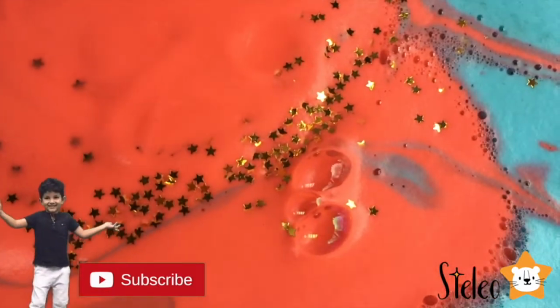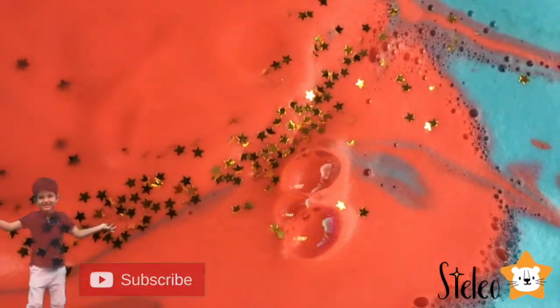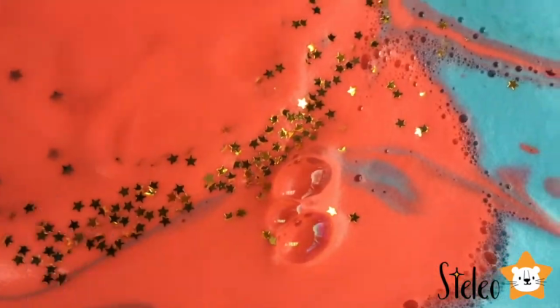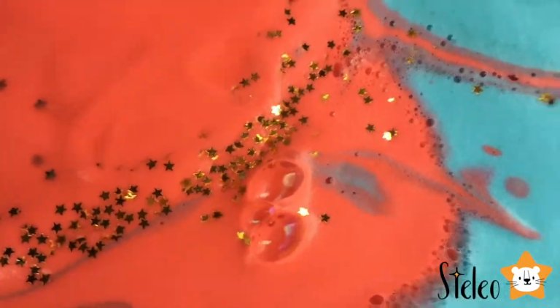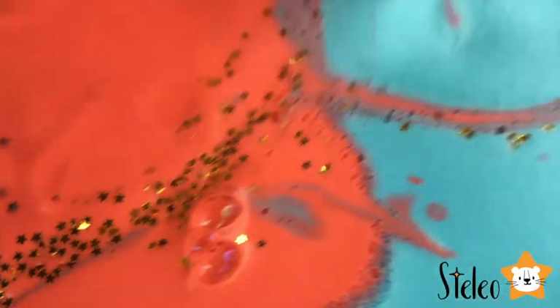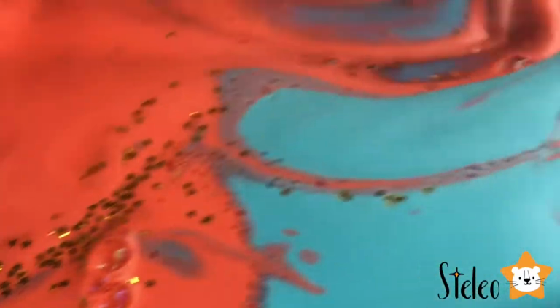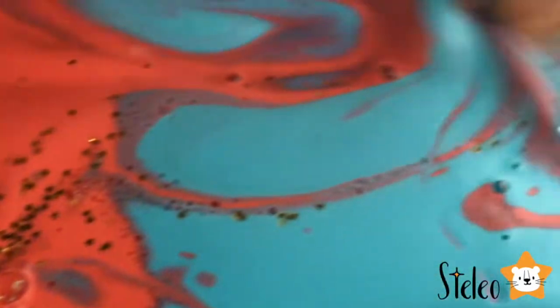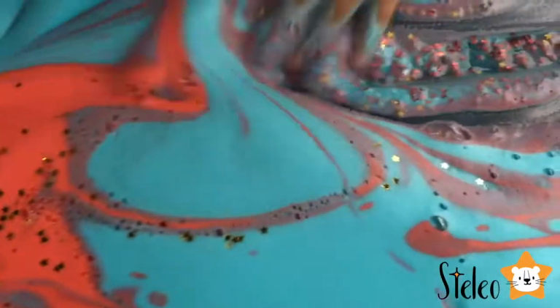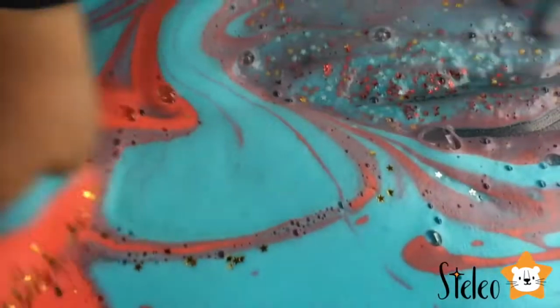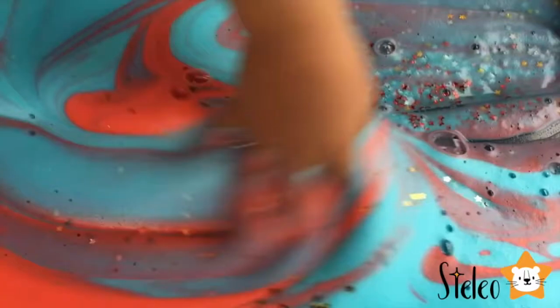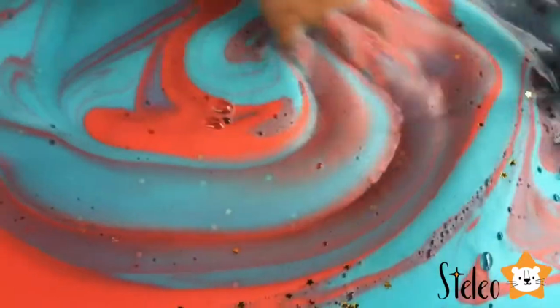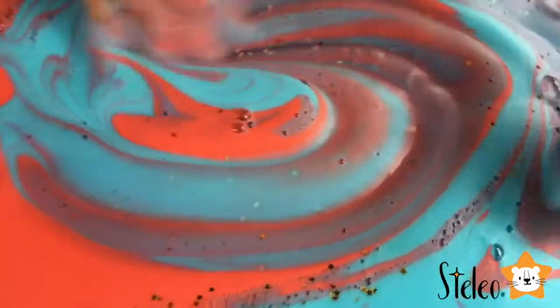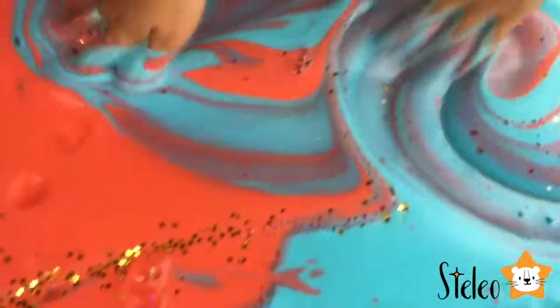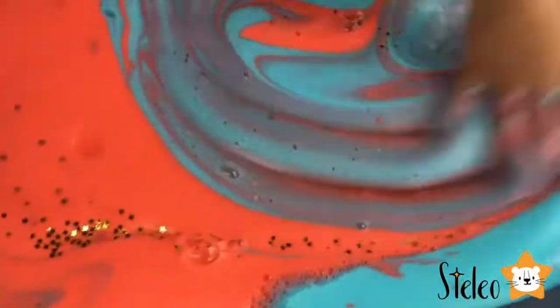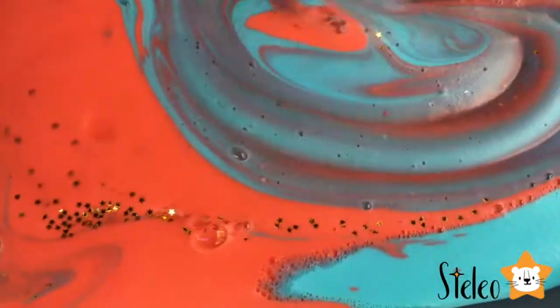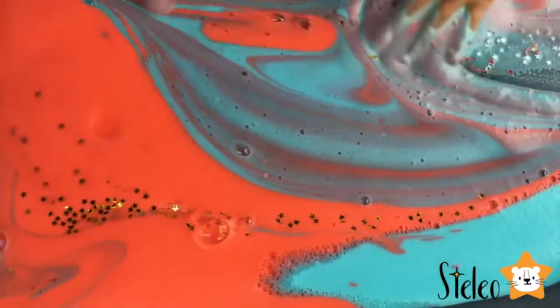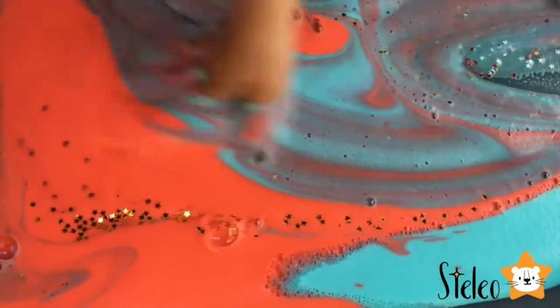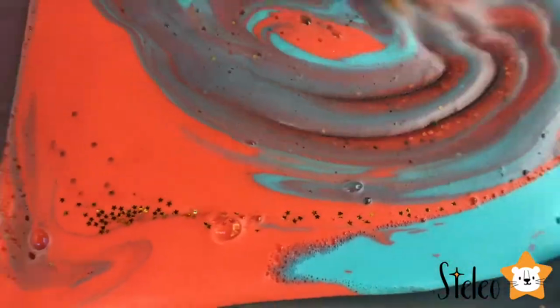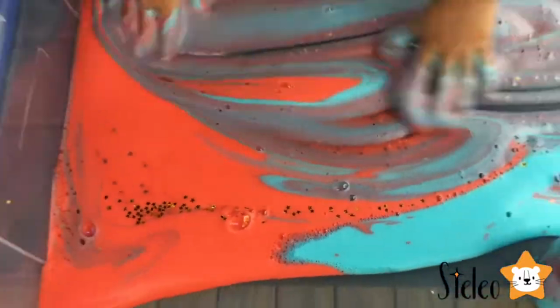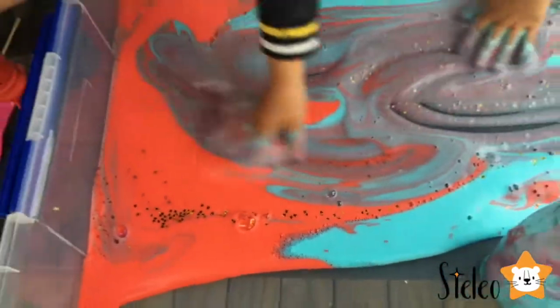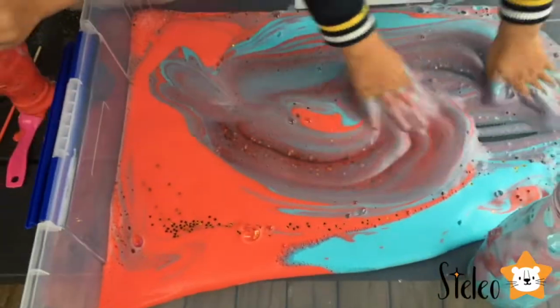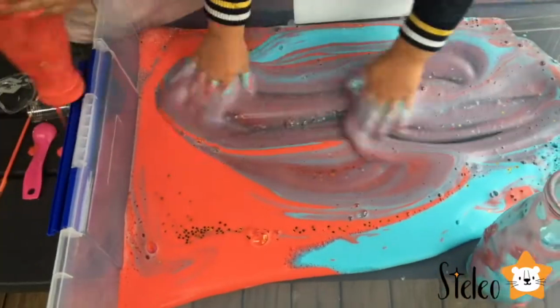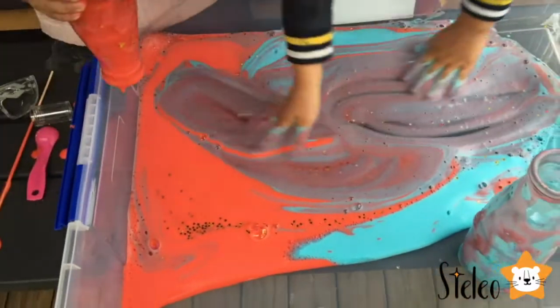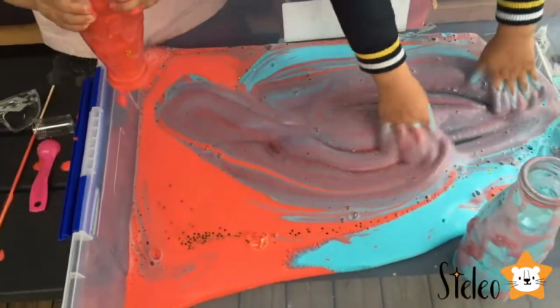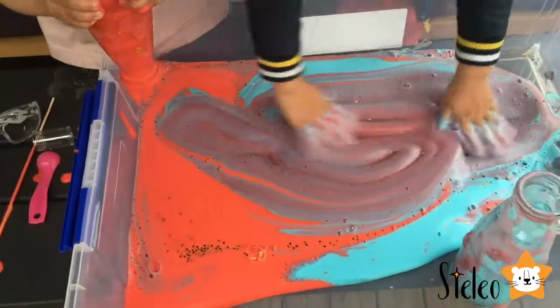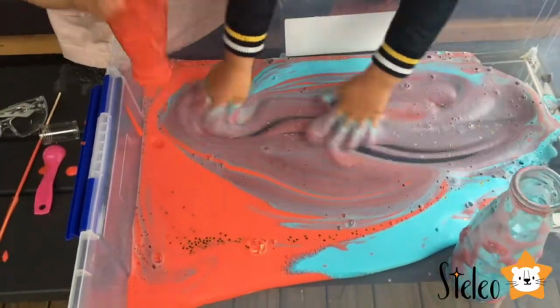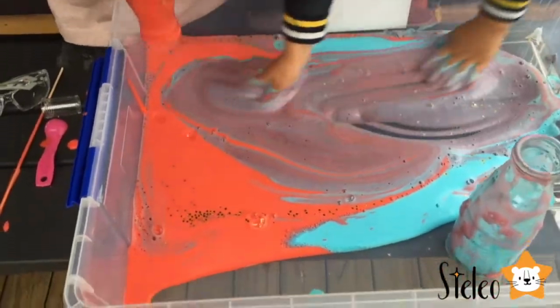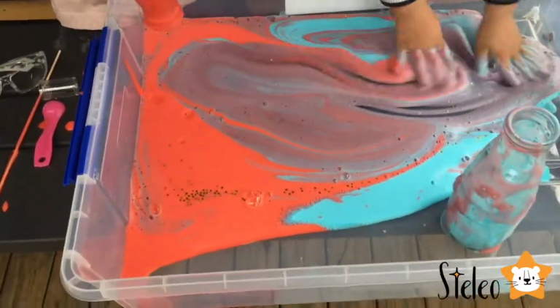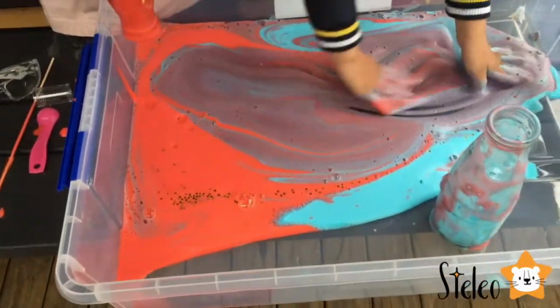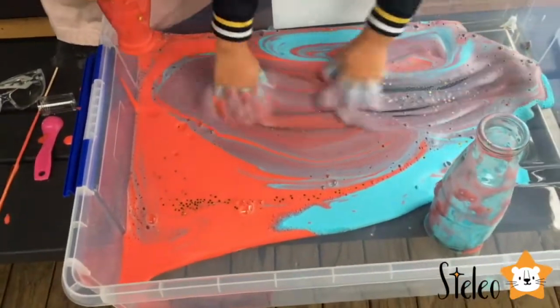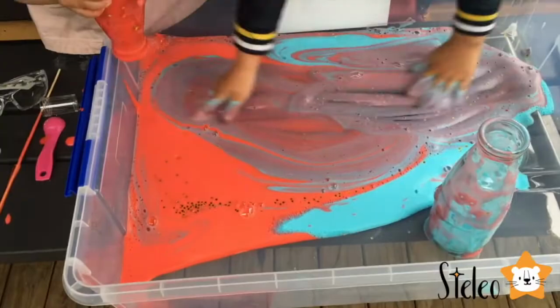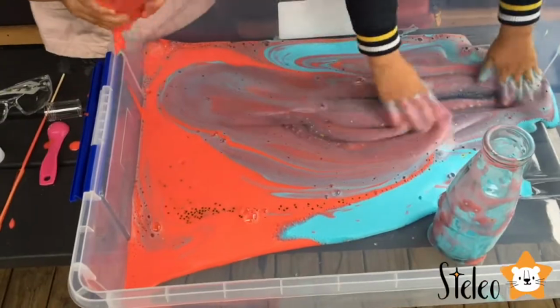Now it's time for purple! Do you think it's gonna be purple? Yeah, look at it! Red with blue because it's purple or brown!